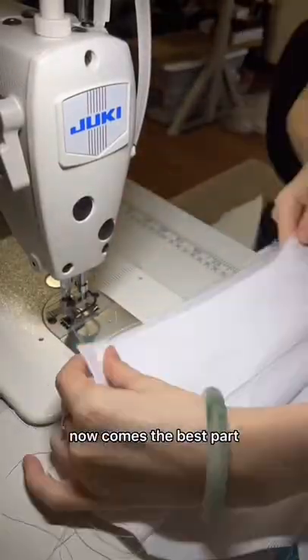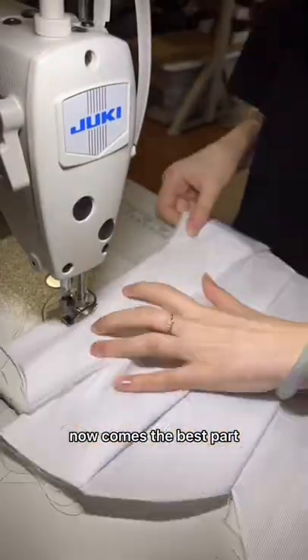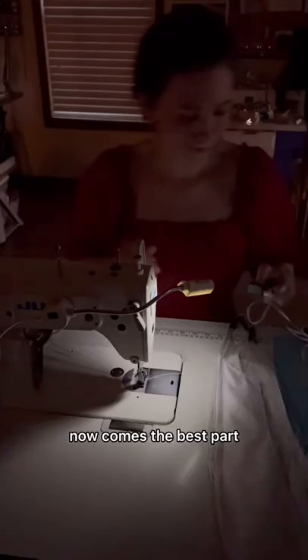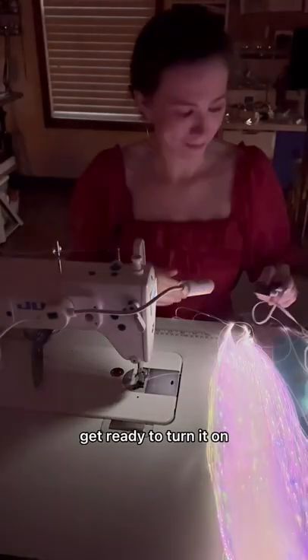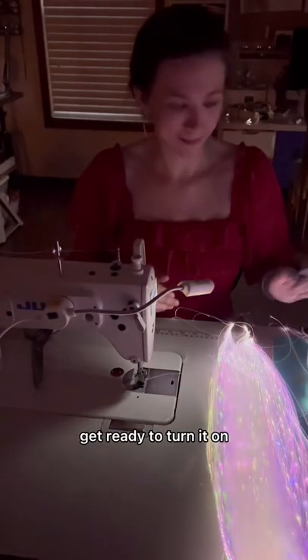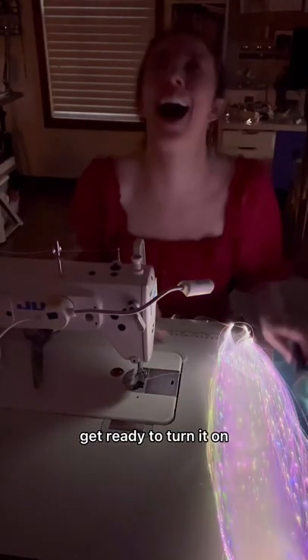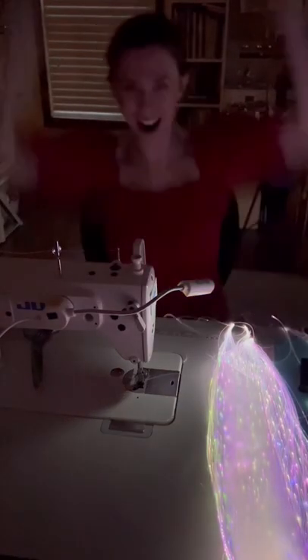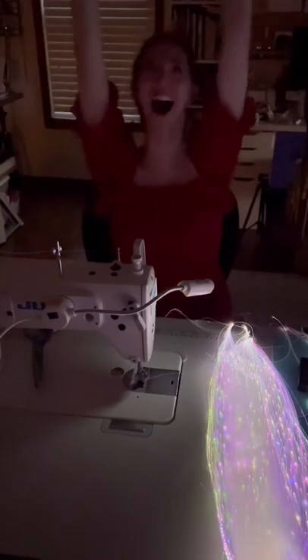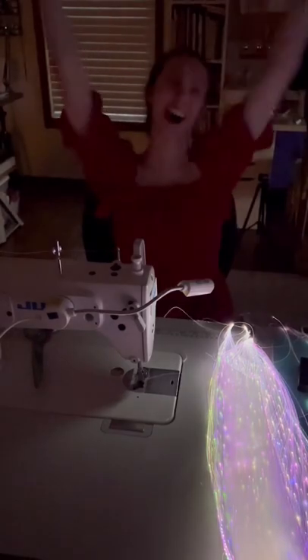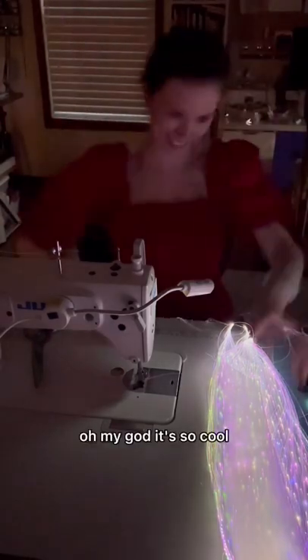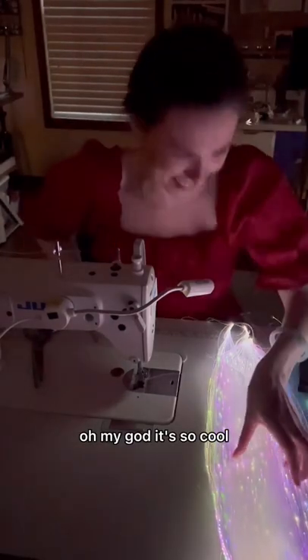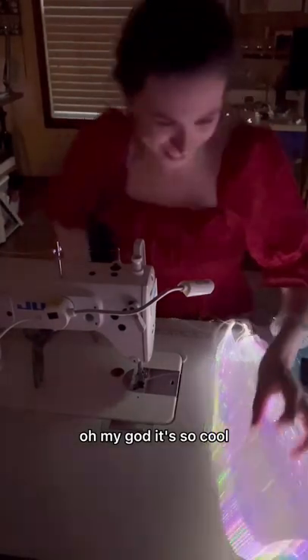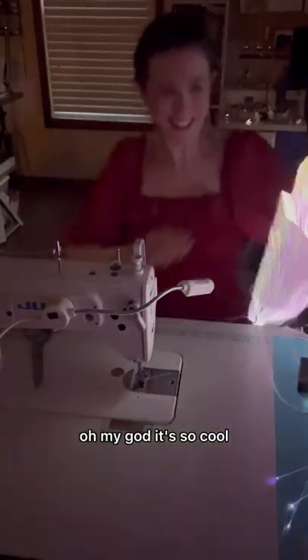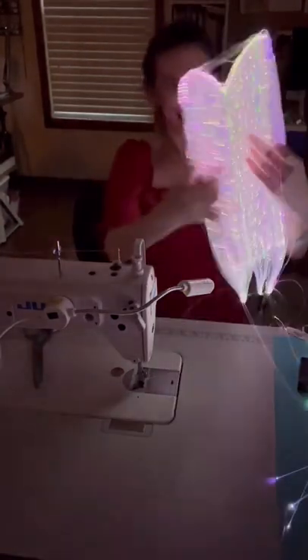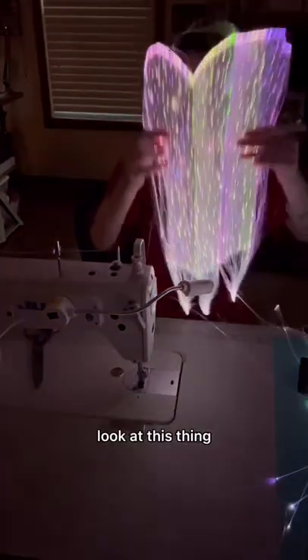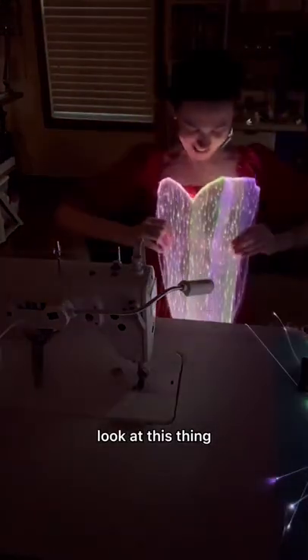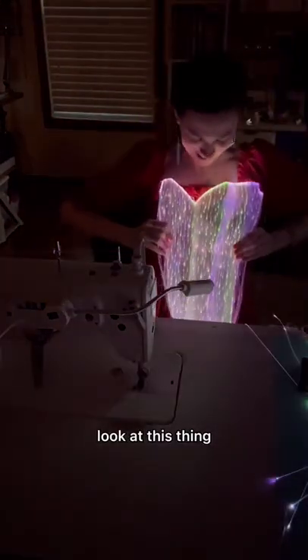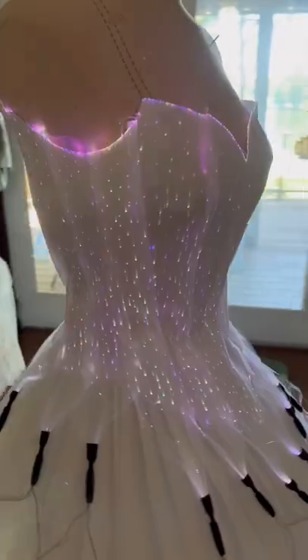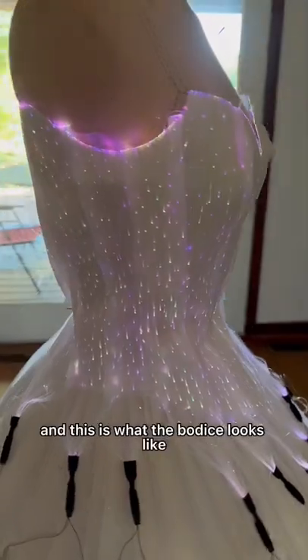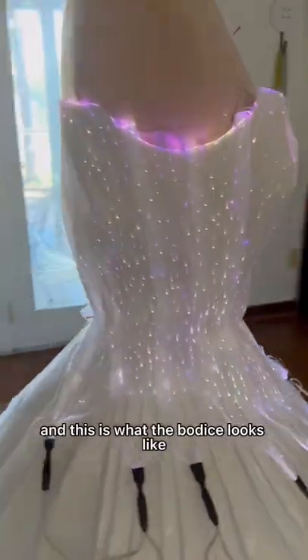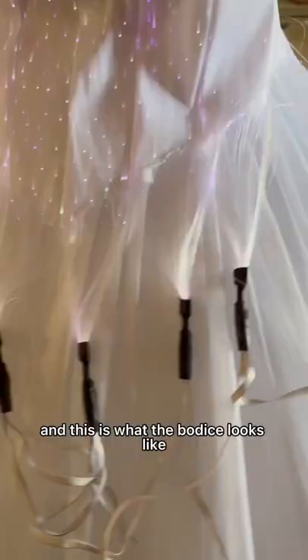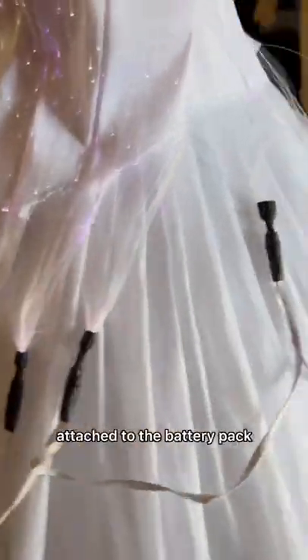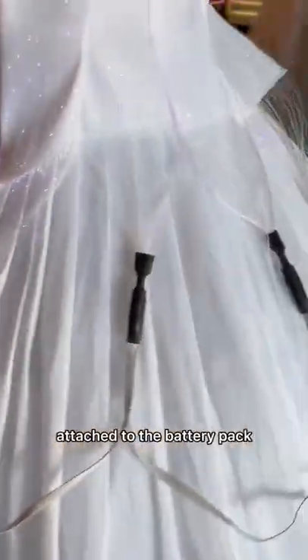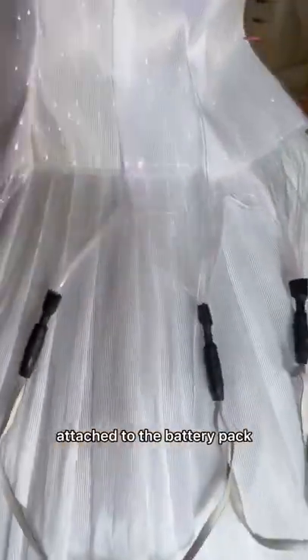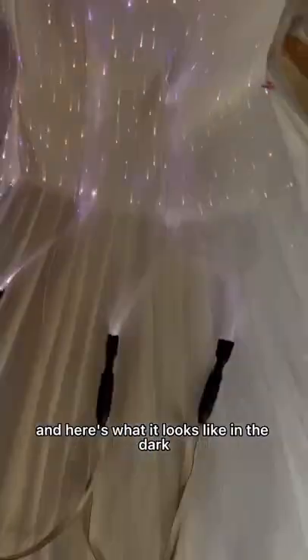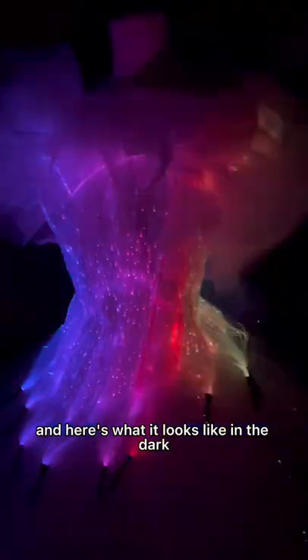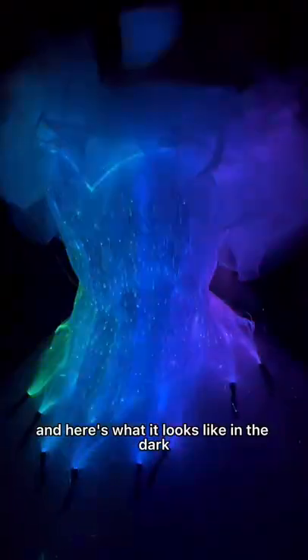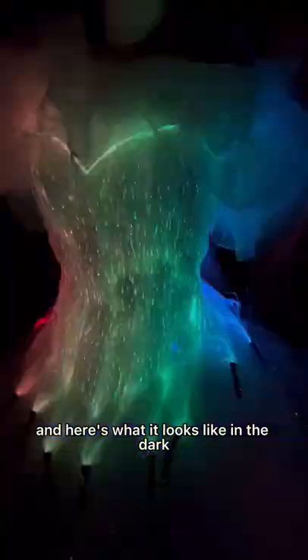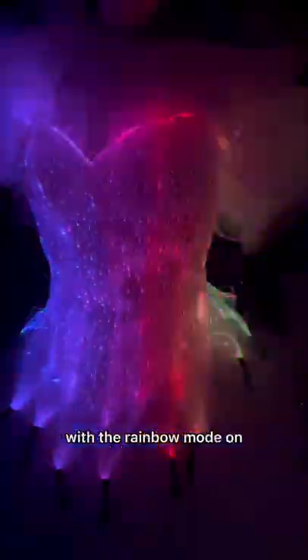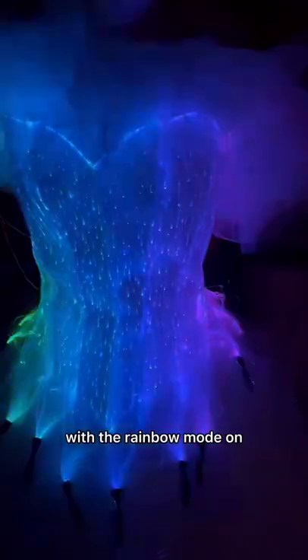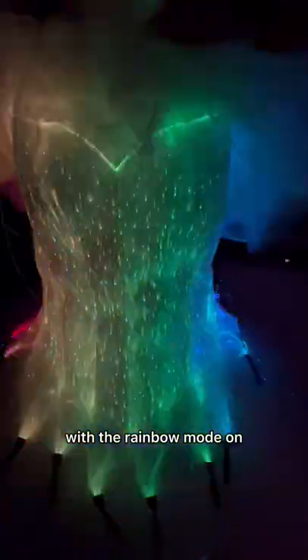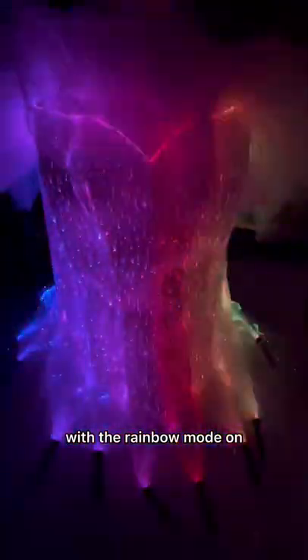Now comes the best part — get ready to turn it on. This is what the bodice looks like attached to the battery pack, and here is what it looks like in the dark with the rainbow mode on.